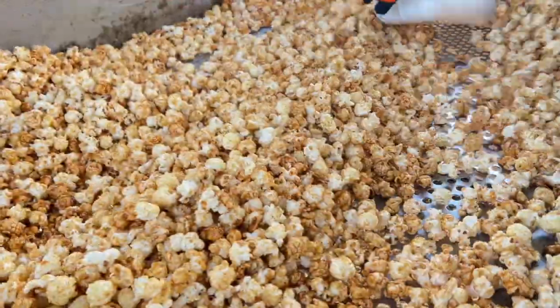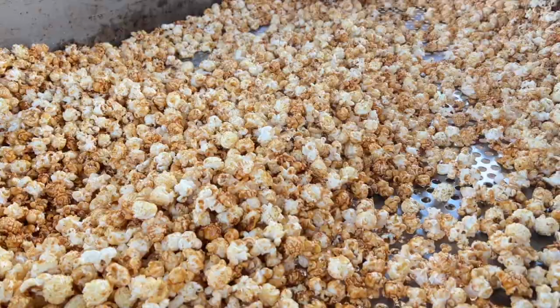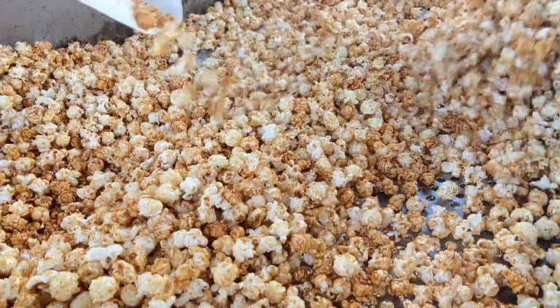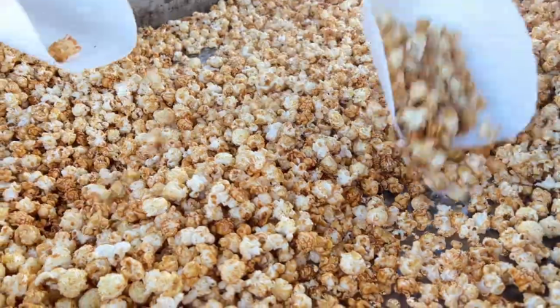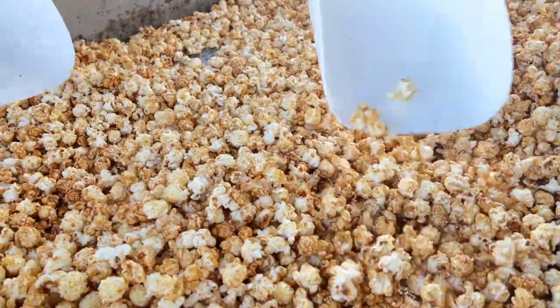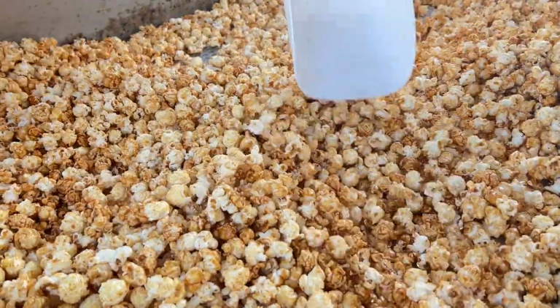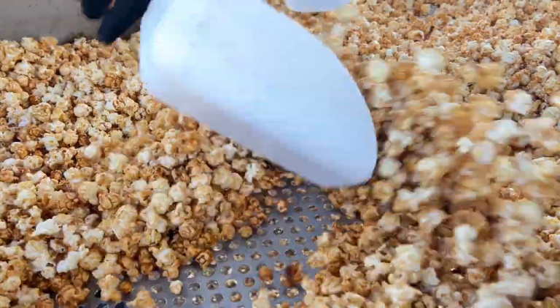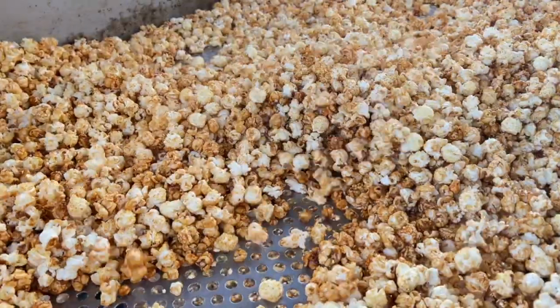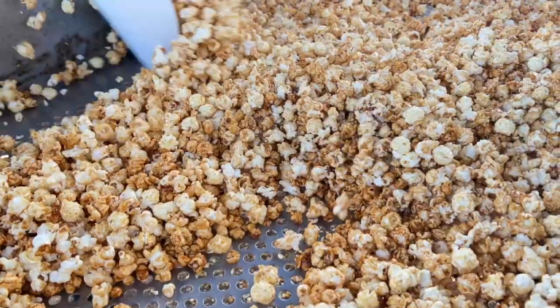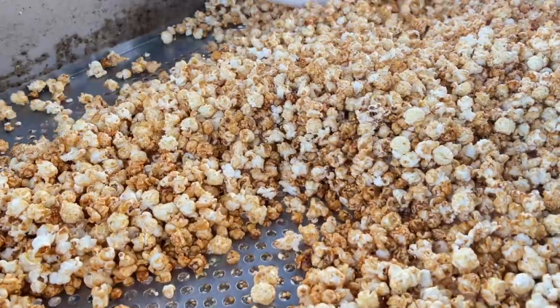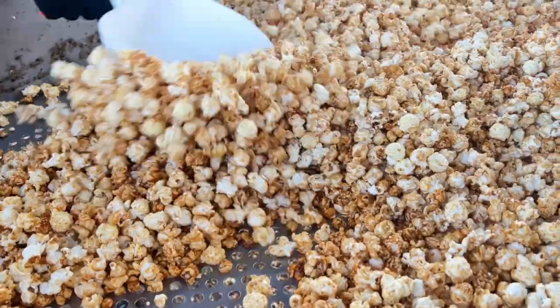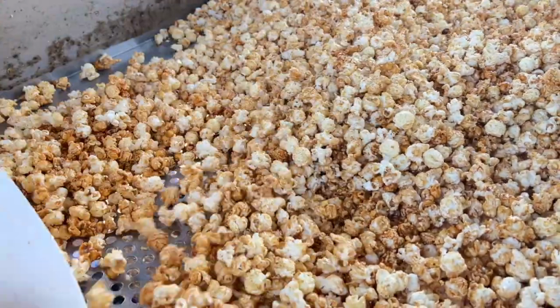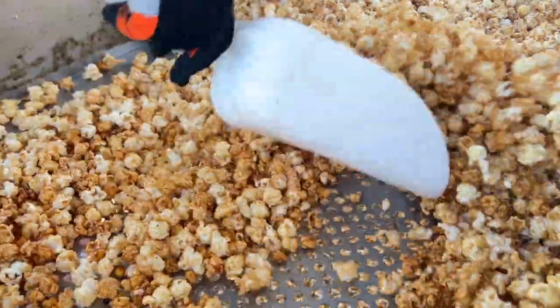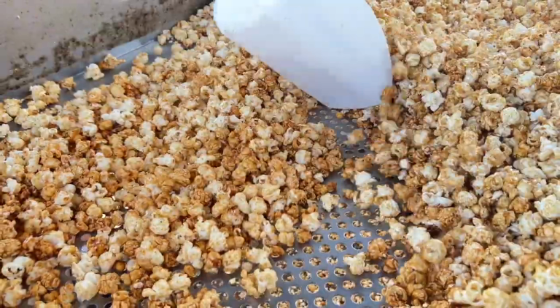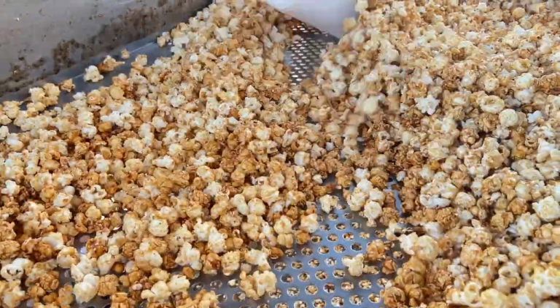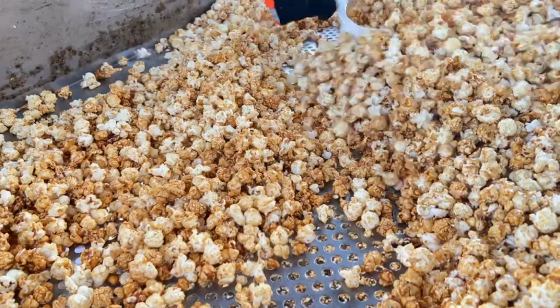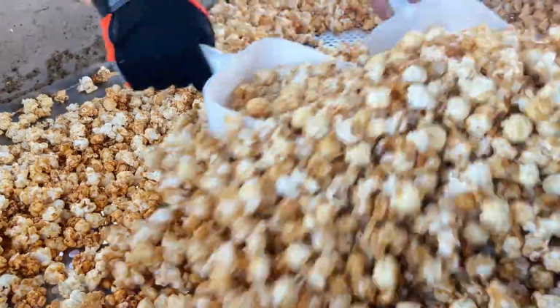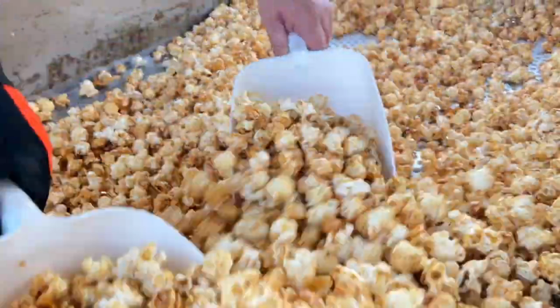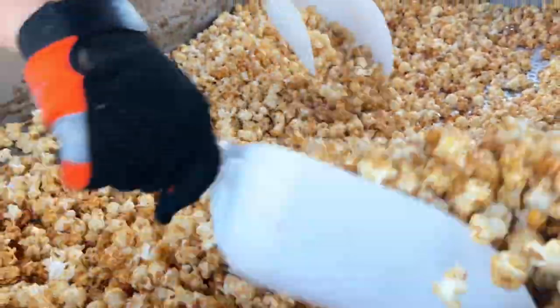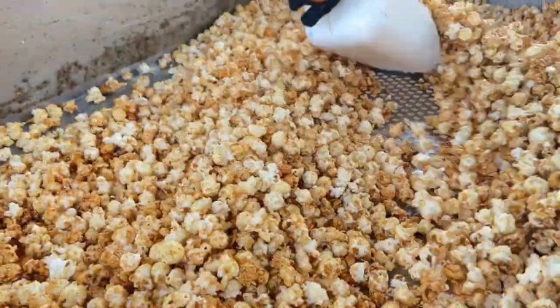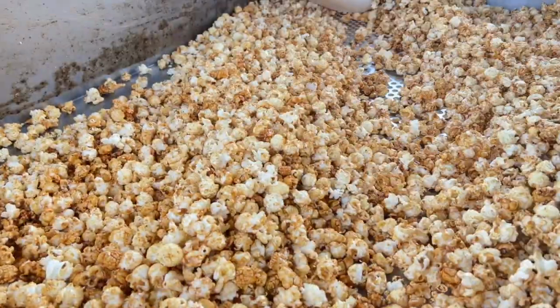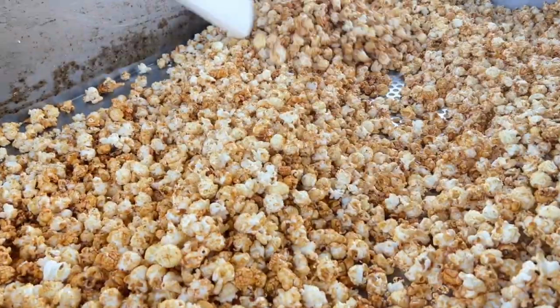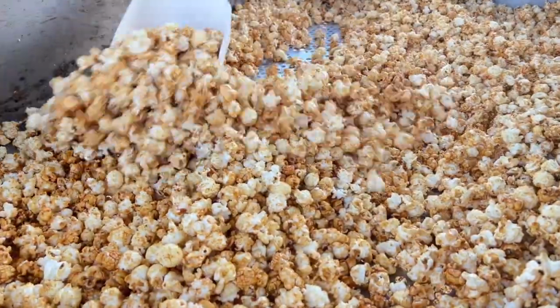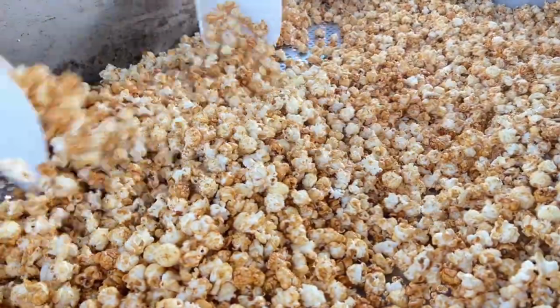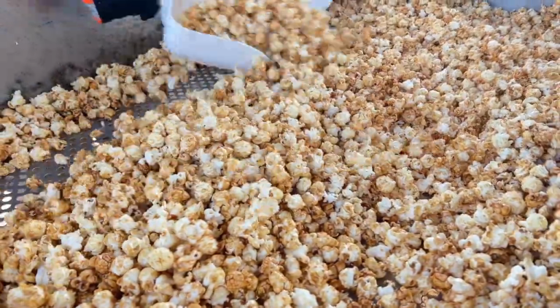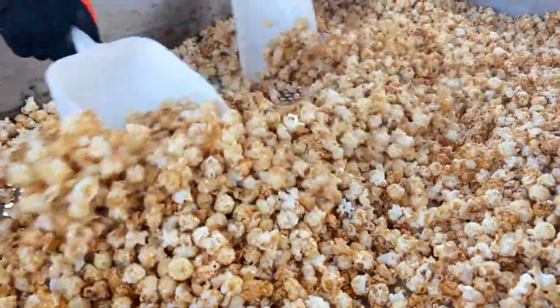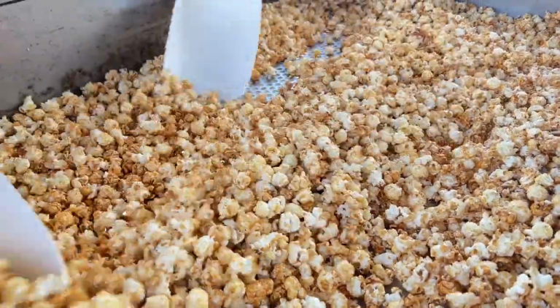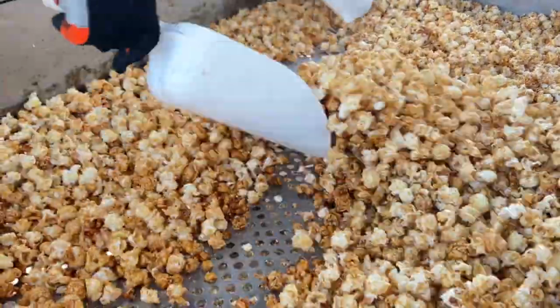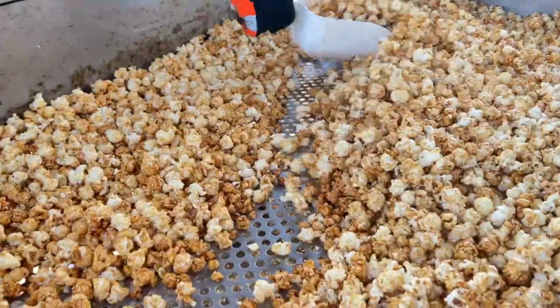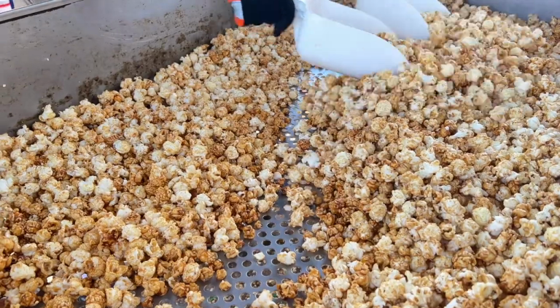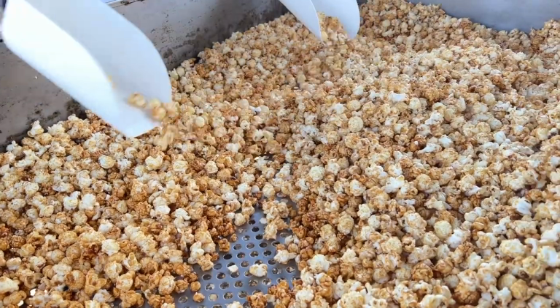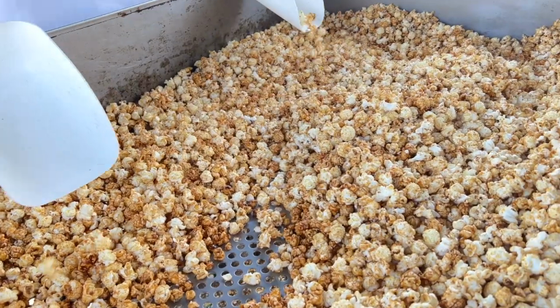This is Smitty's Kettle Corn. Thanks for watching everybody — have a good 2023 season. Follow me on Facebook. Let's go pop it everybody, and thanks for following me, Kettle Corn enthusiasts out there.